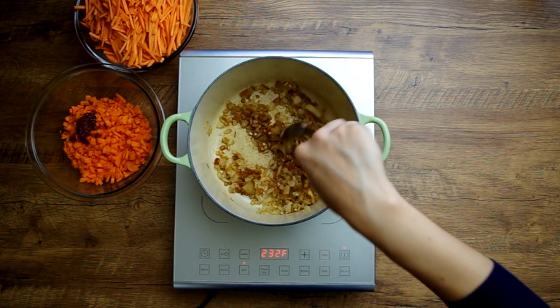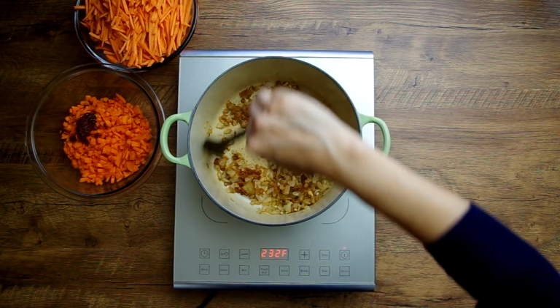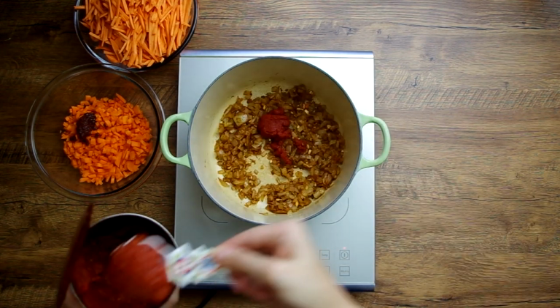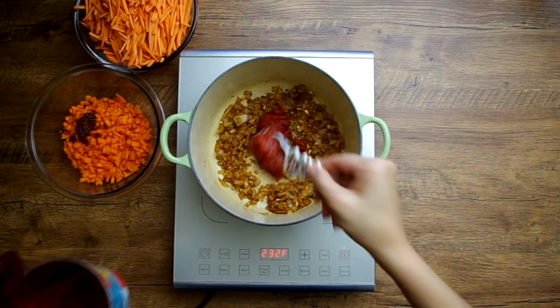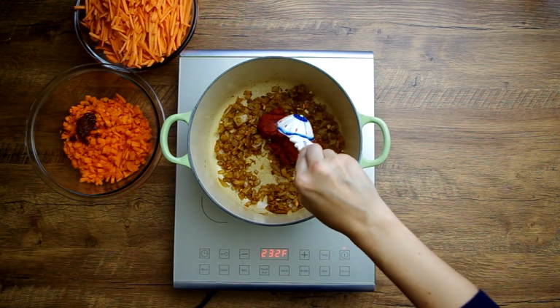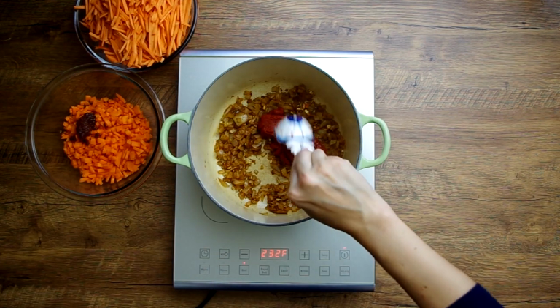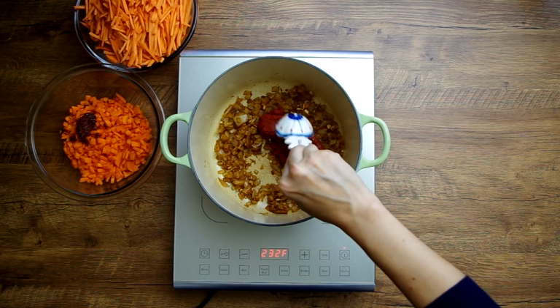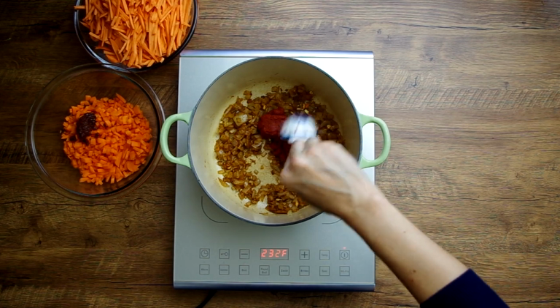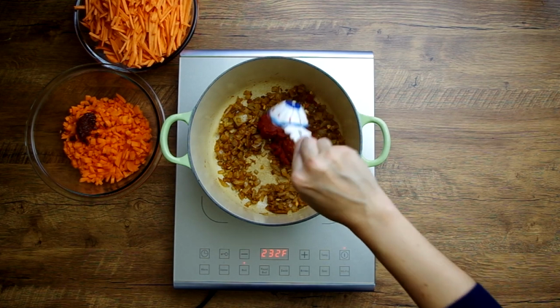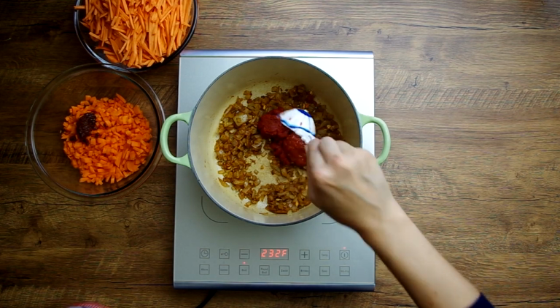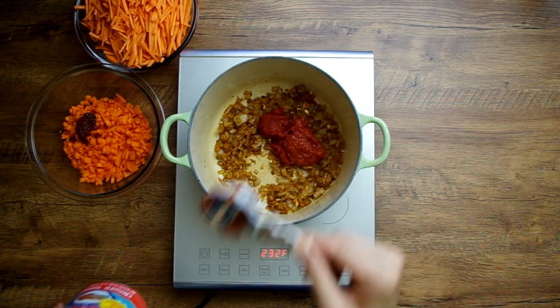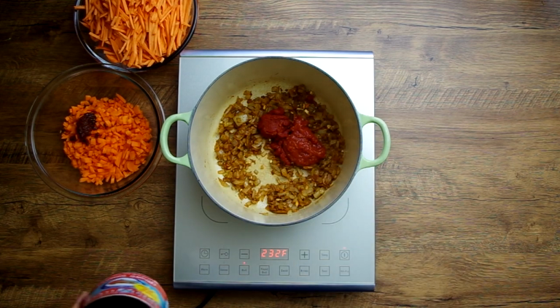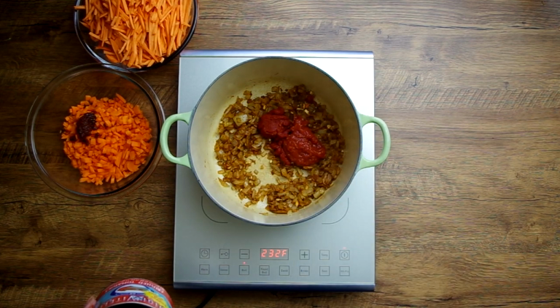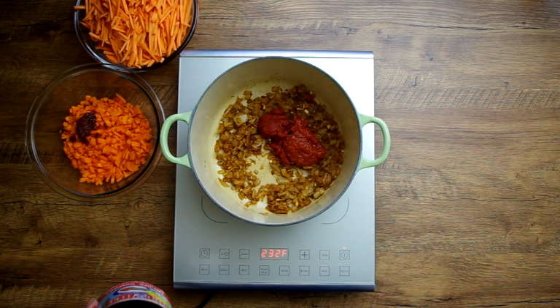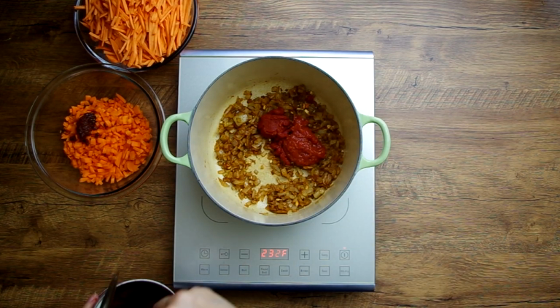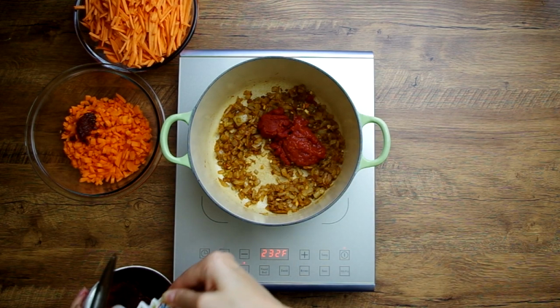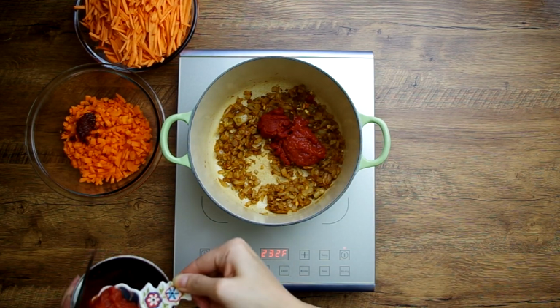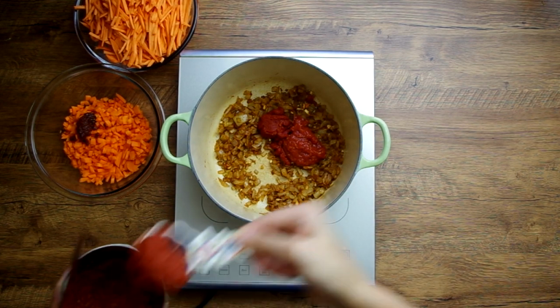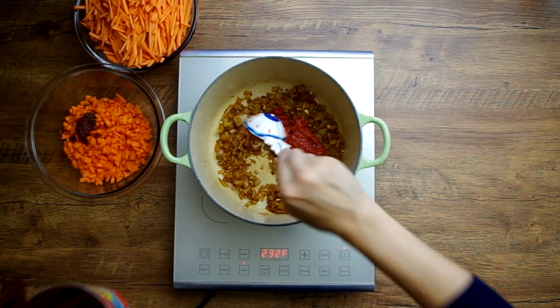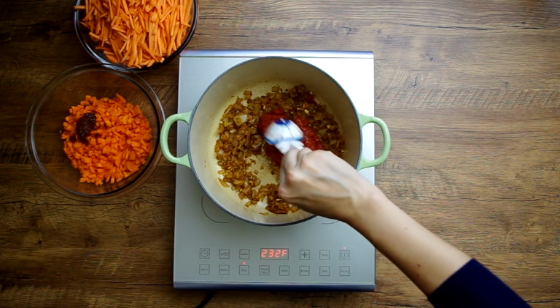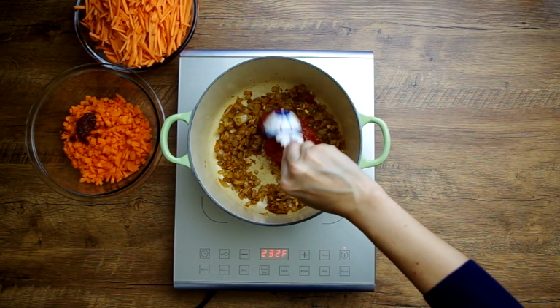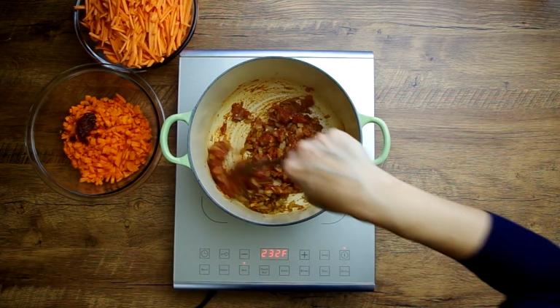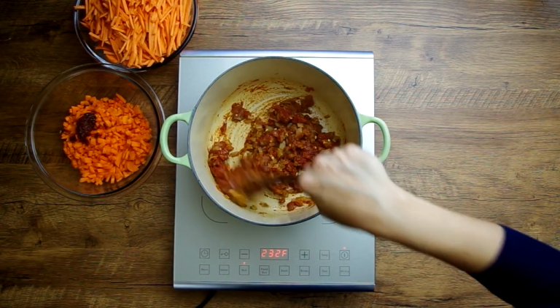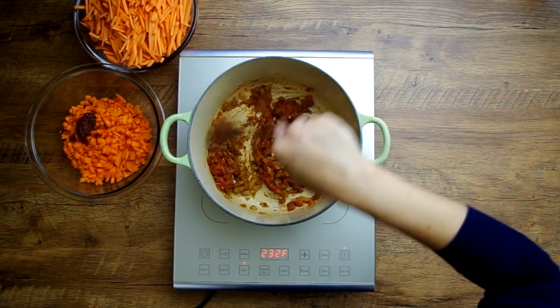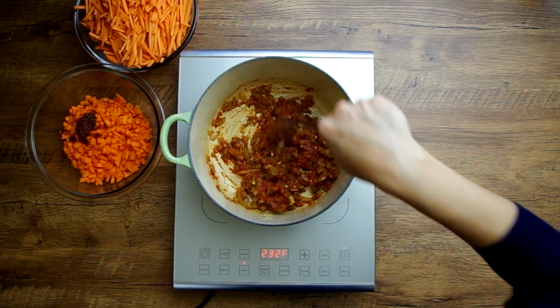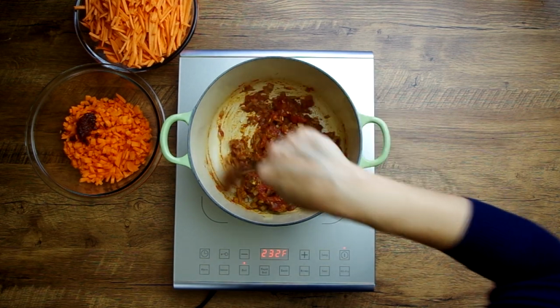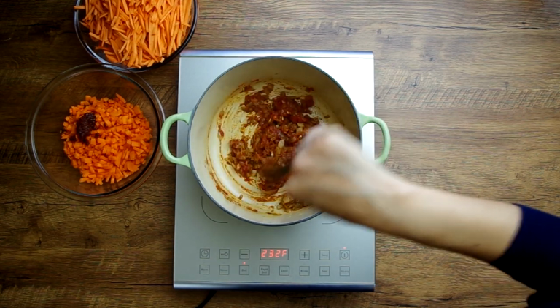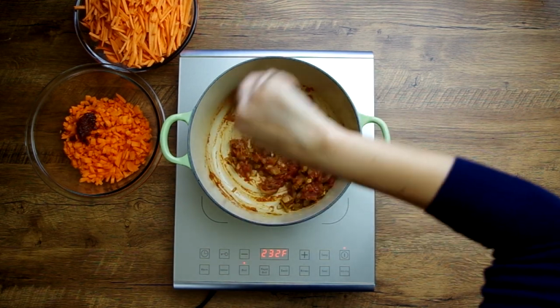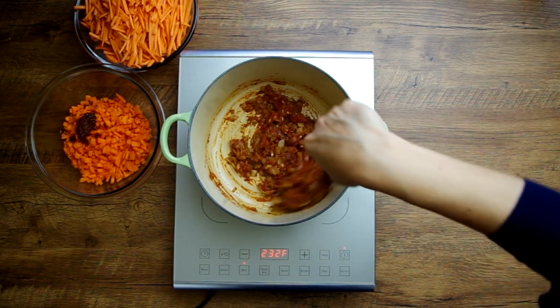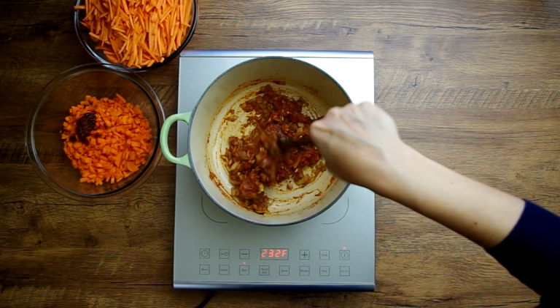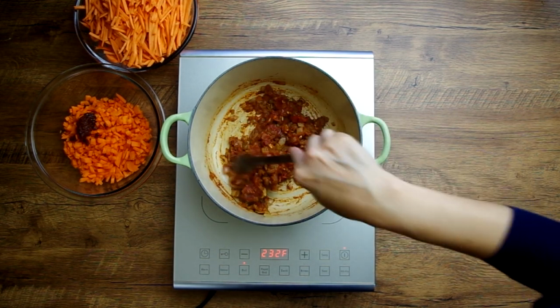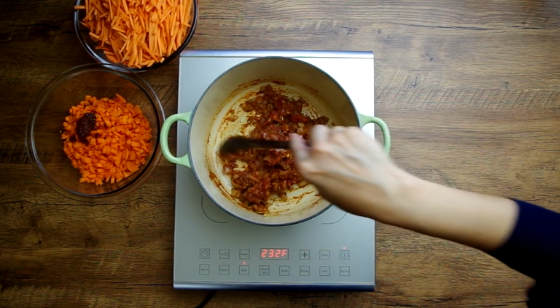Now add three tablespoons of tomato paste. I only had half that amount in paste, so I added a couple tablespoons of tomato sauce to fill in the flavor.